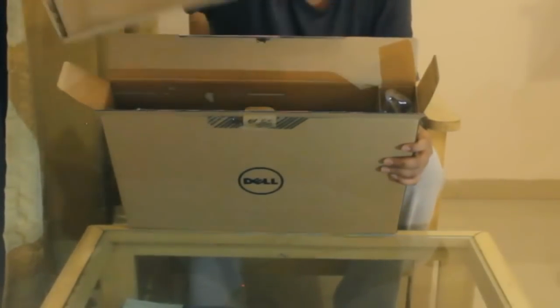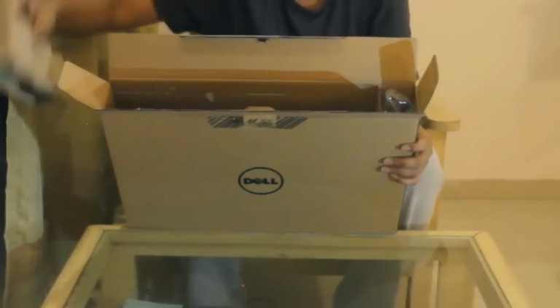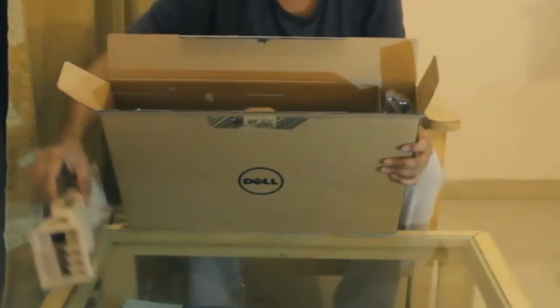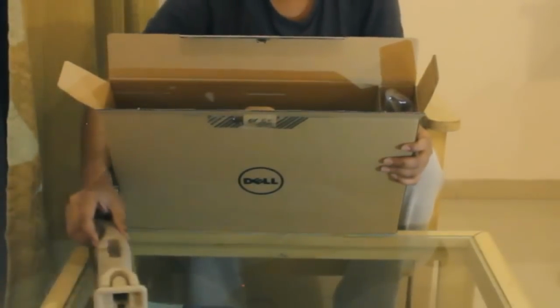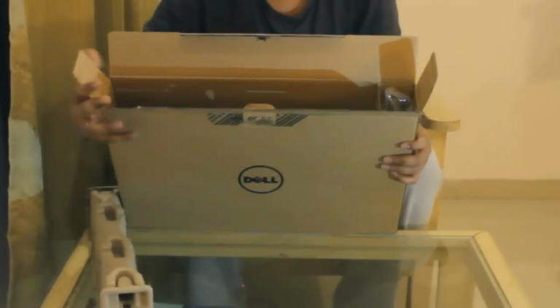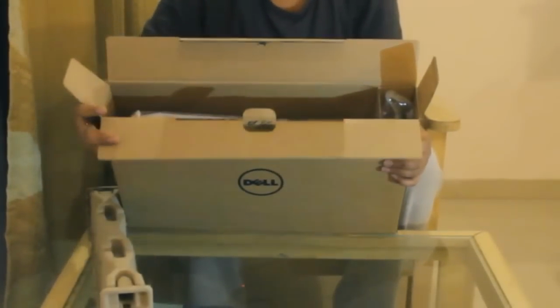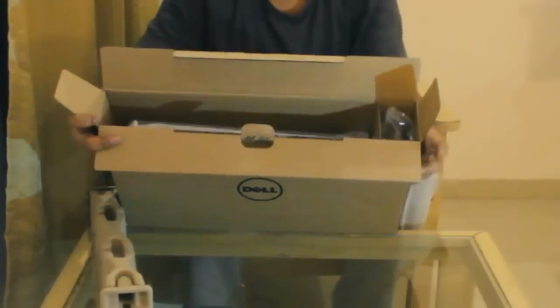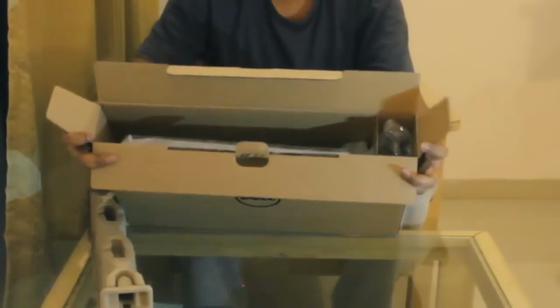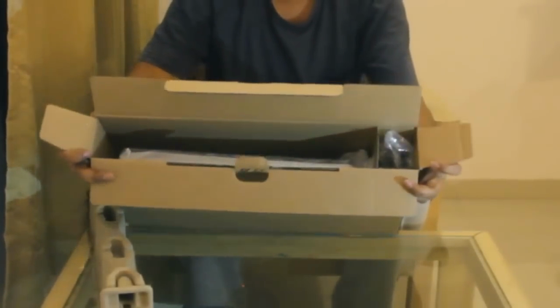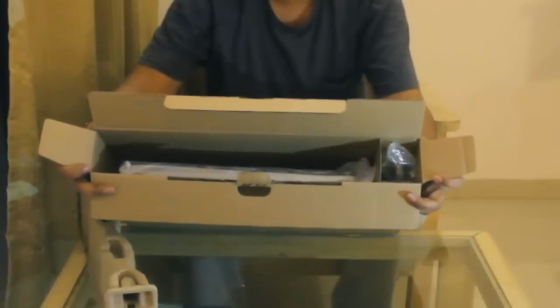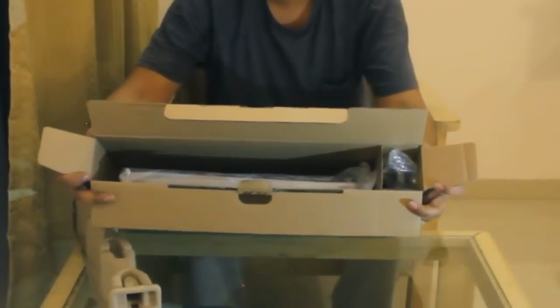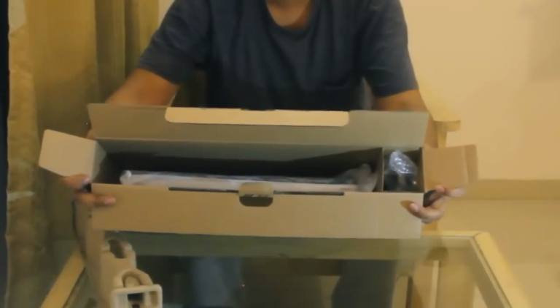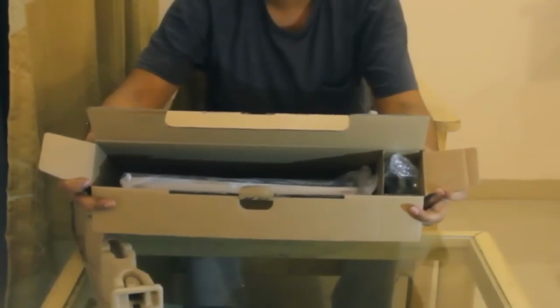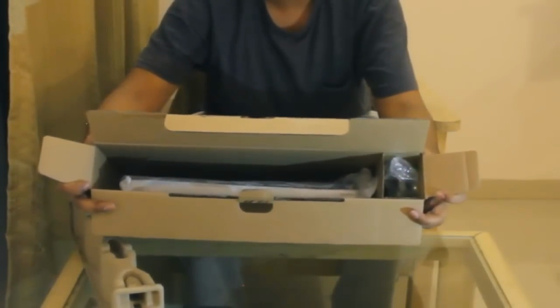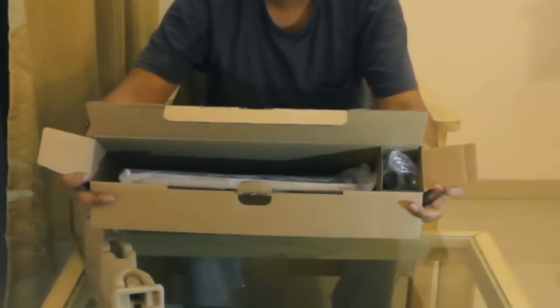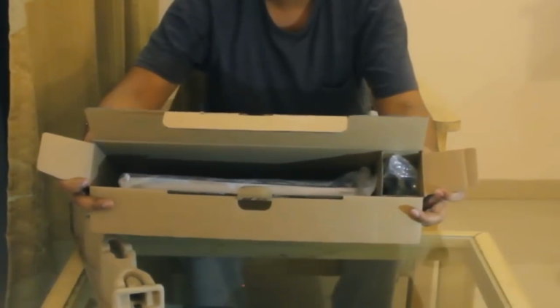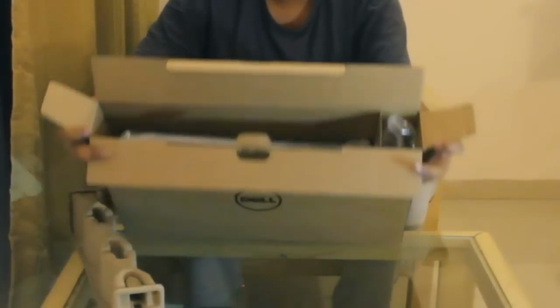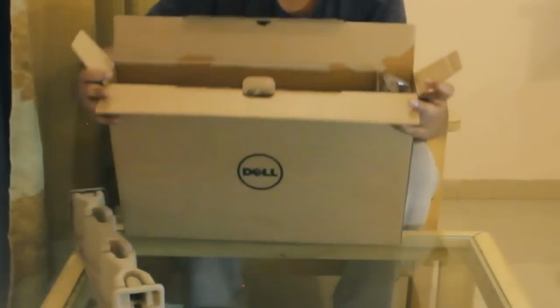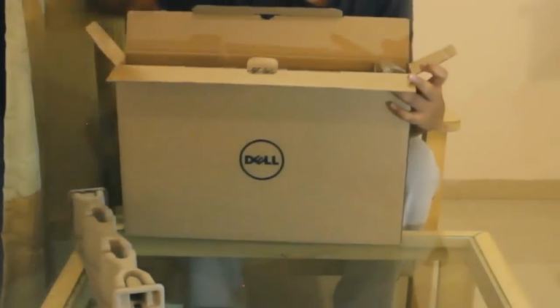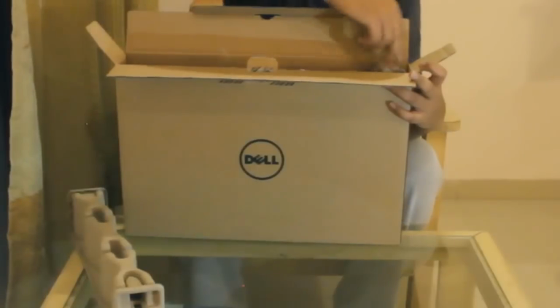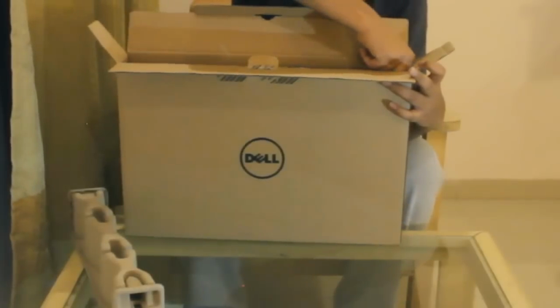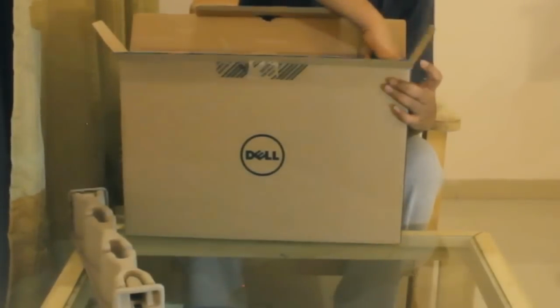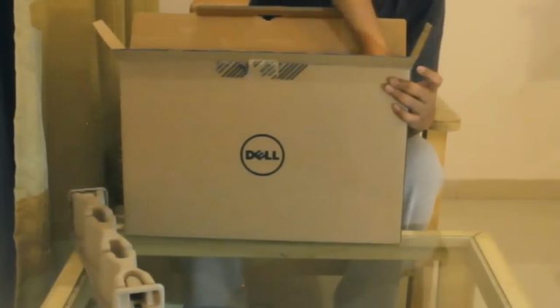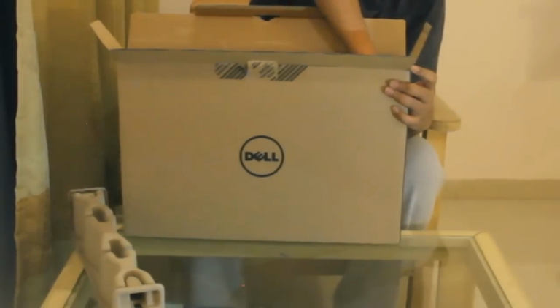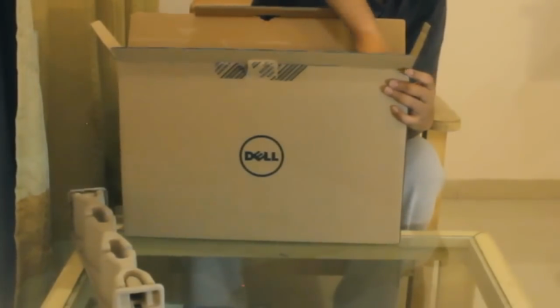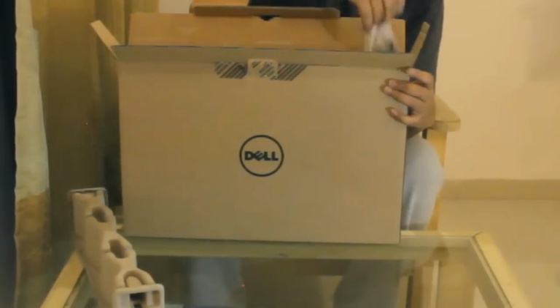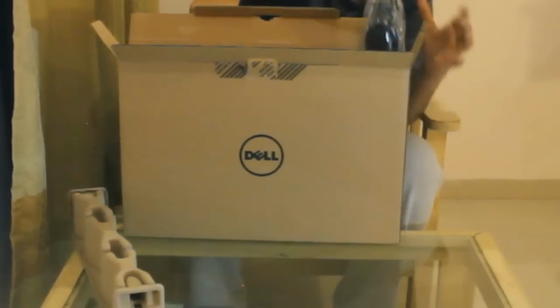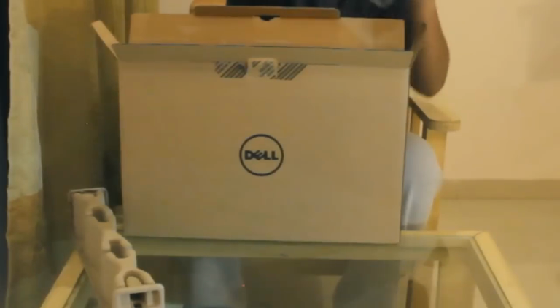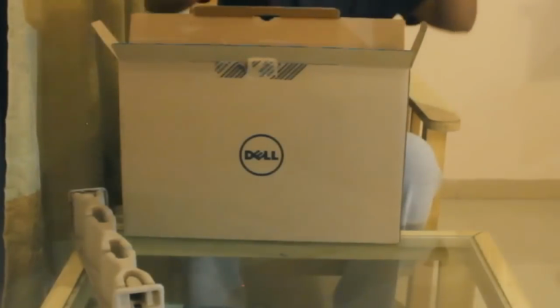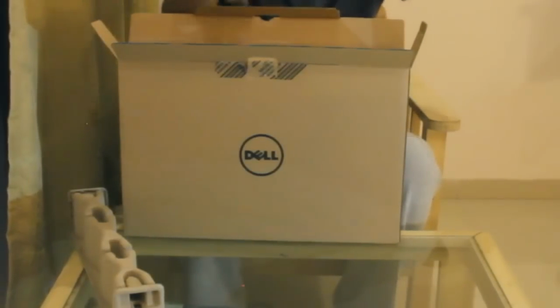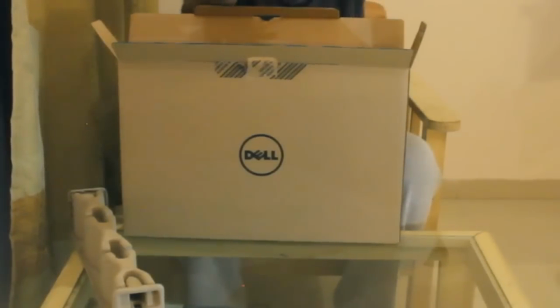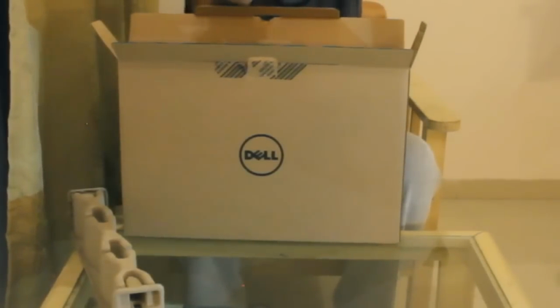This is how it comes inside when you open the laptop. As you can see, you got a laptop as well as a charger beside it. This is the charger which we get here.